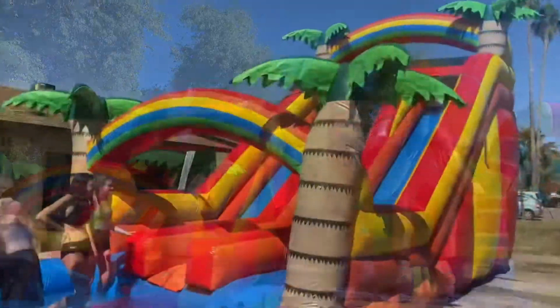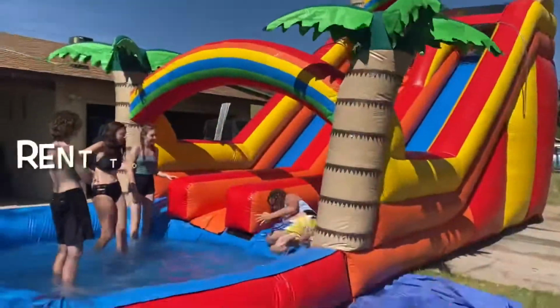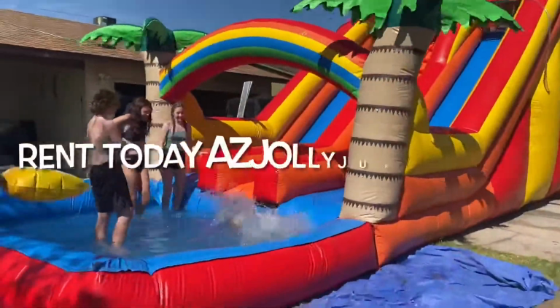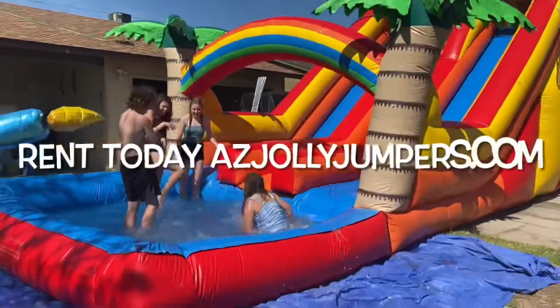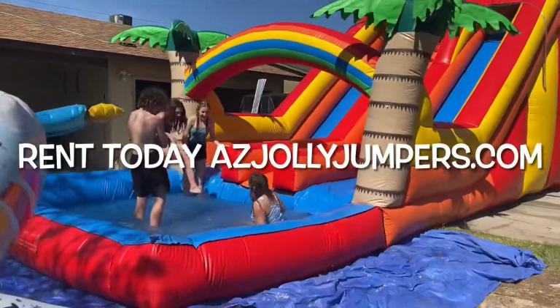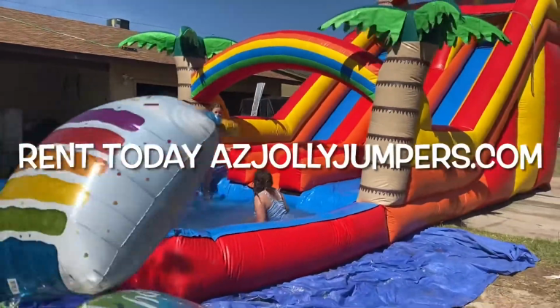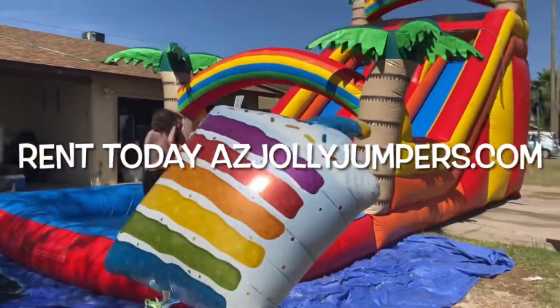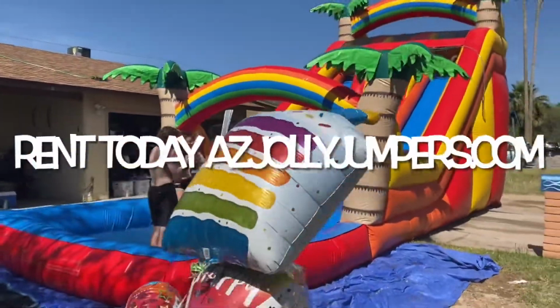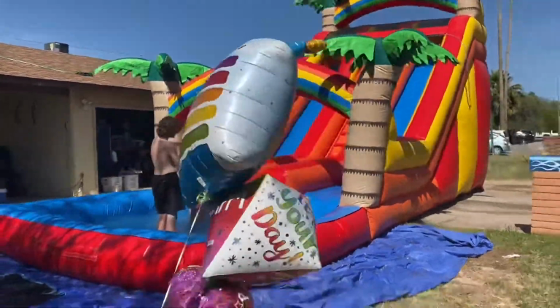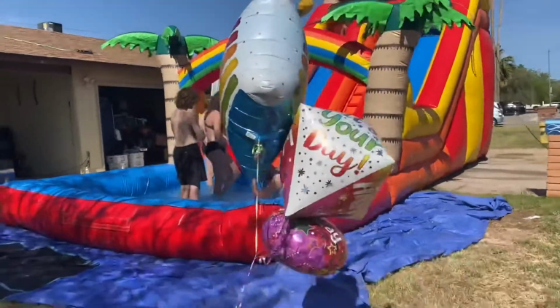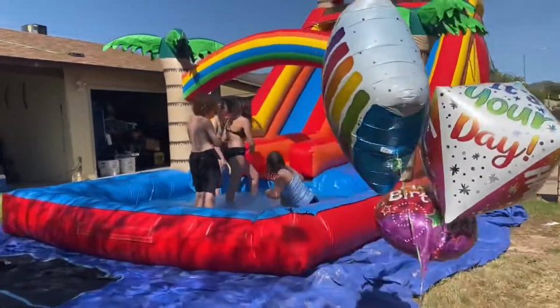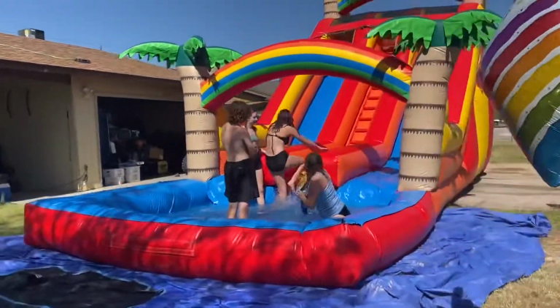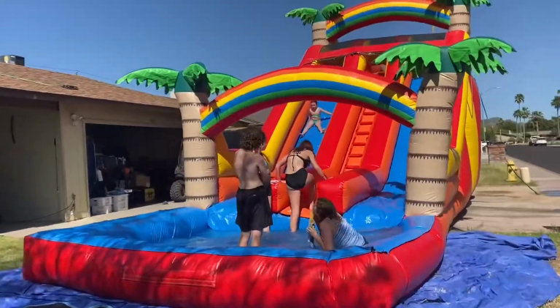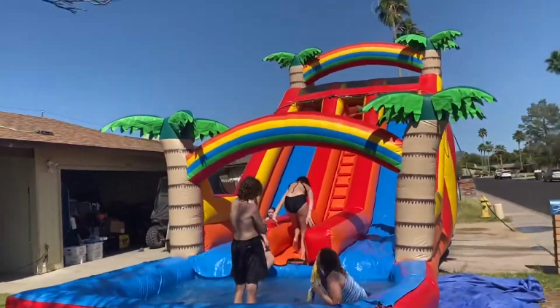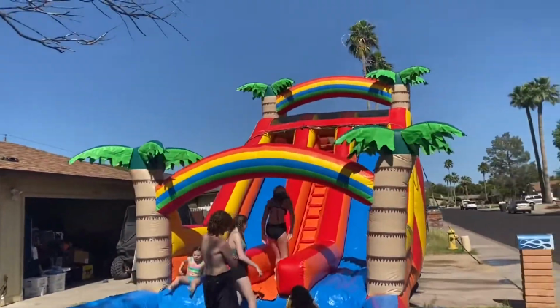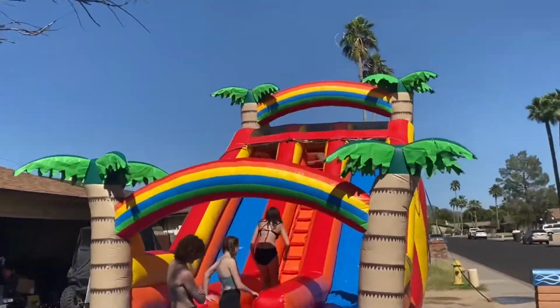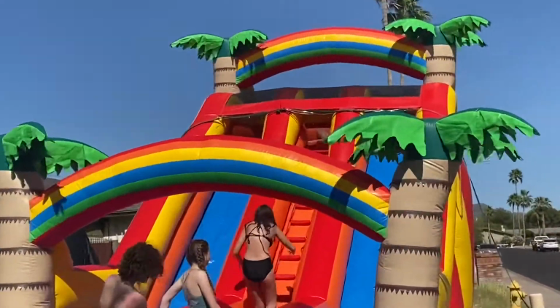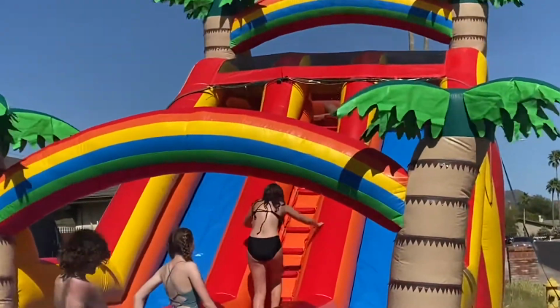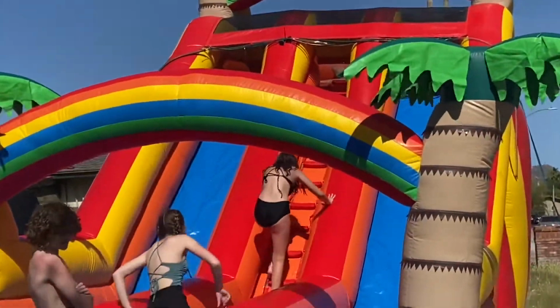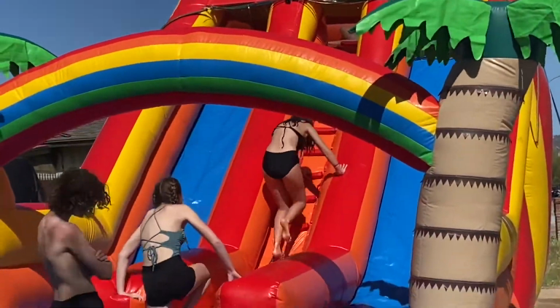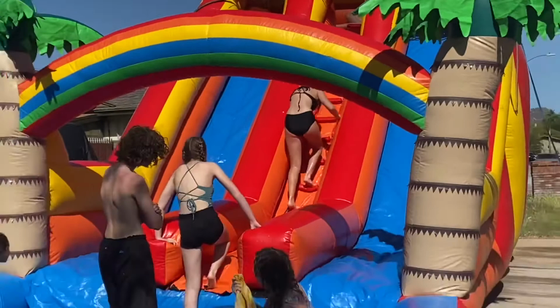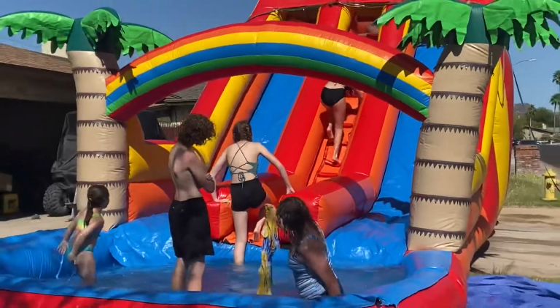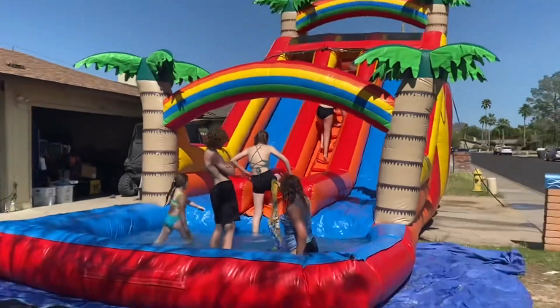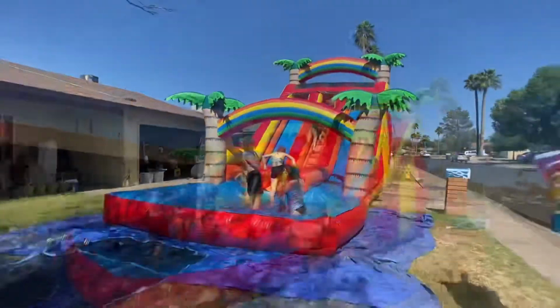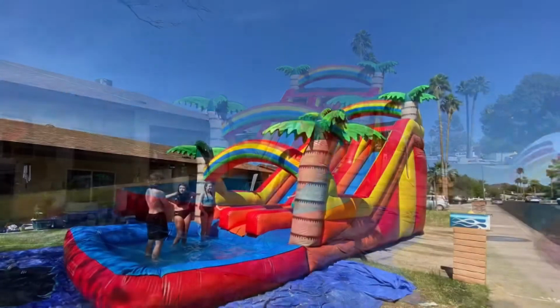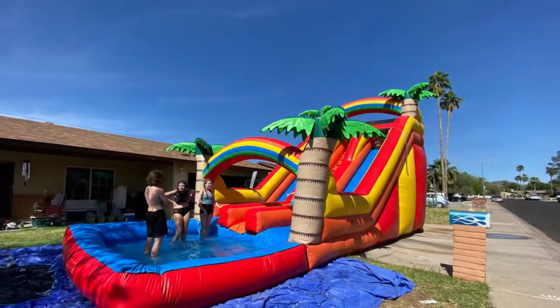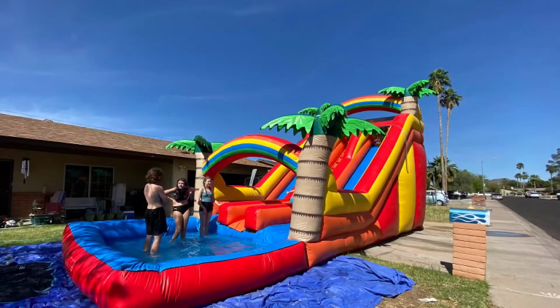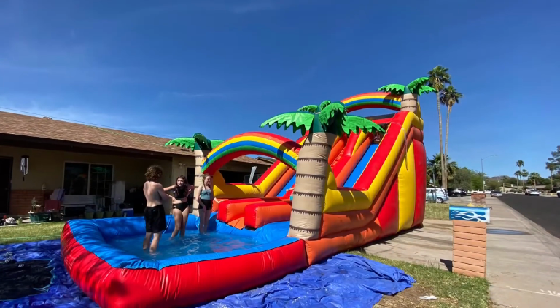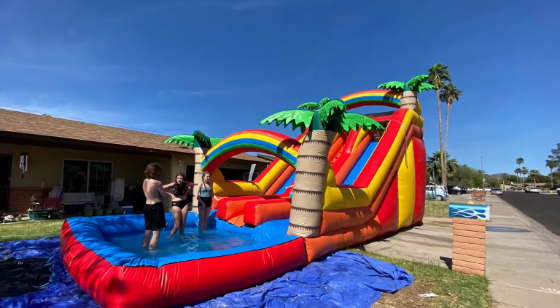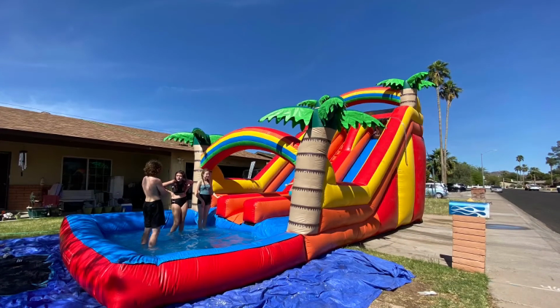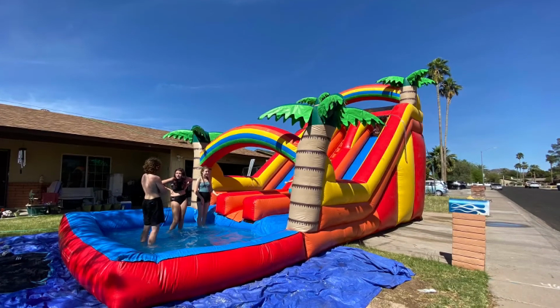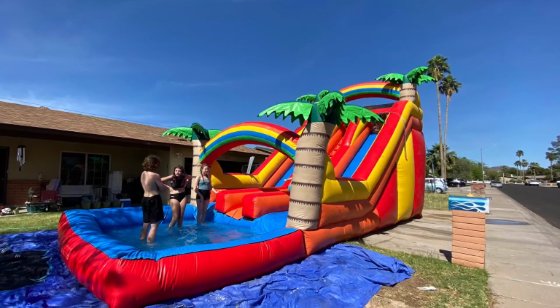This slide is available for rent for your event by visiting our website at azjollyjumpers.com or by calling one of our friendly representatives at 623-792-3649.